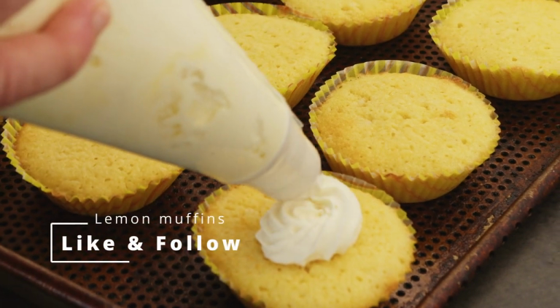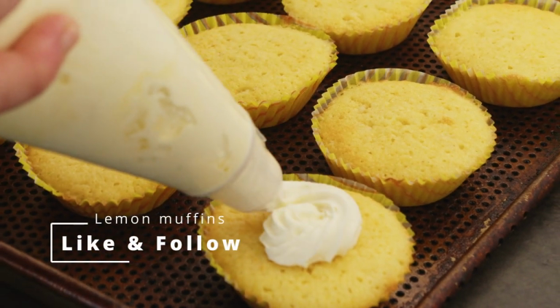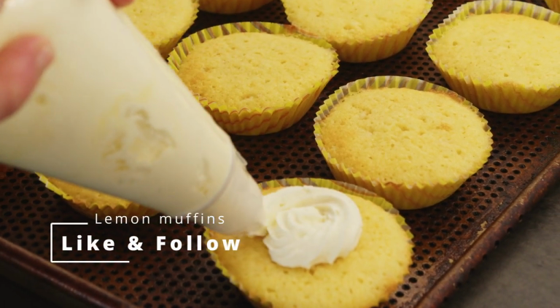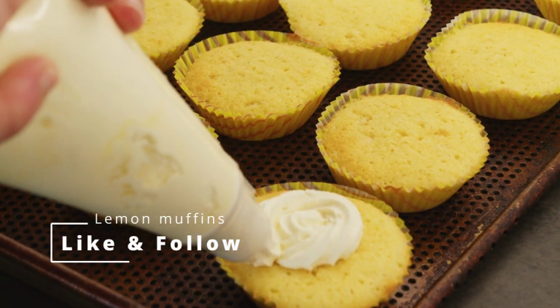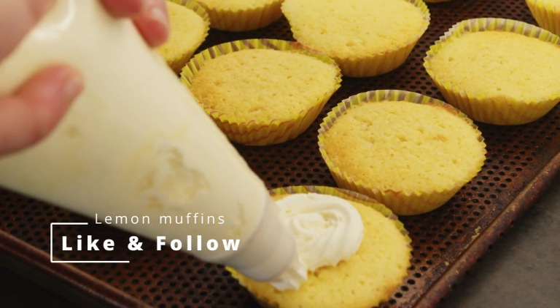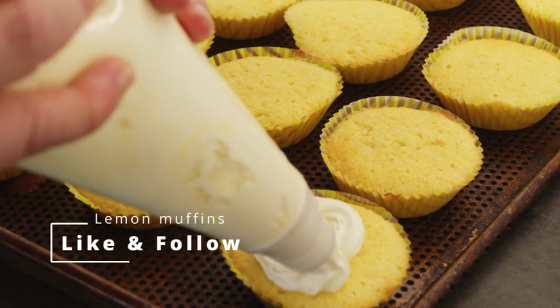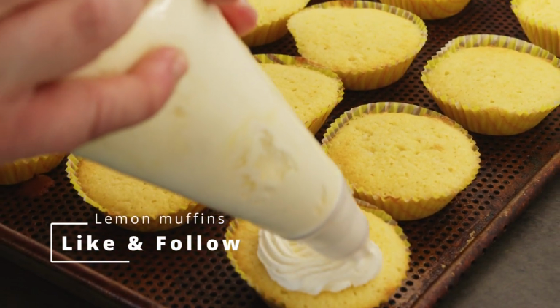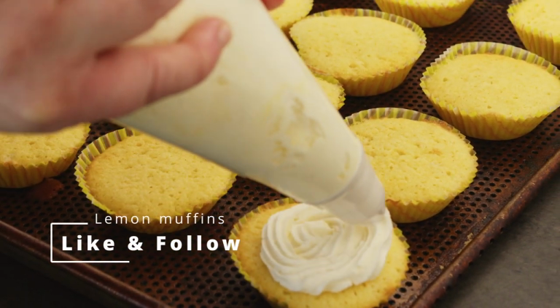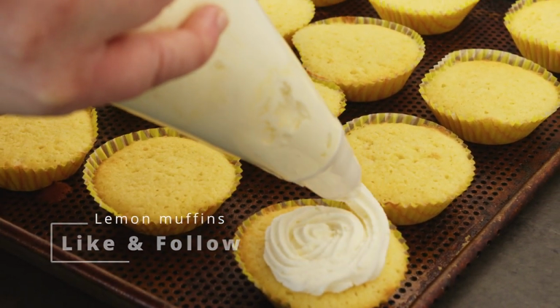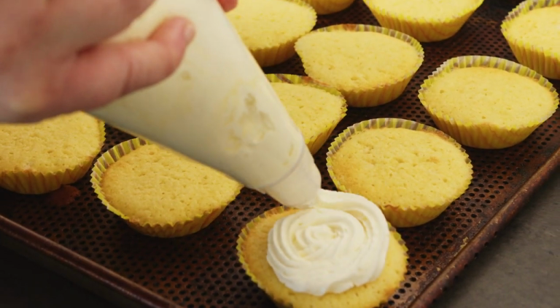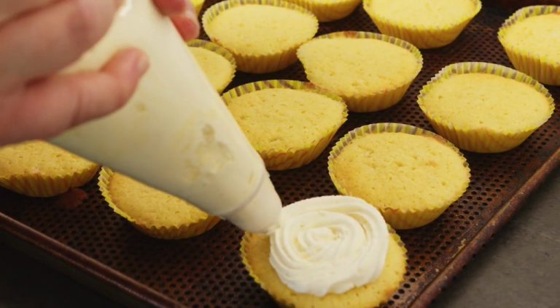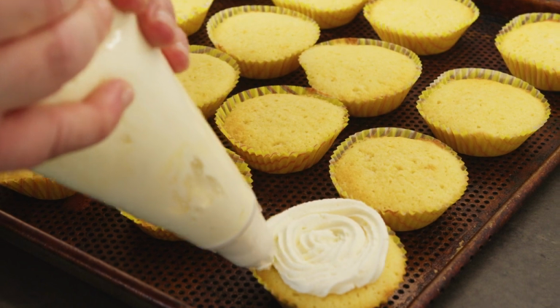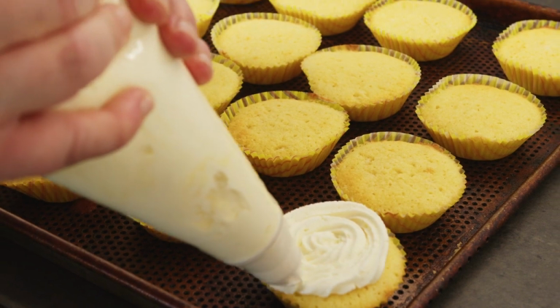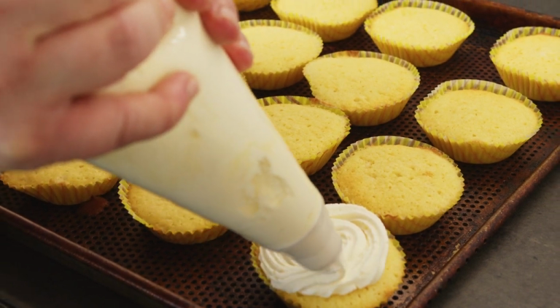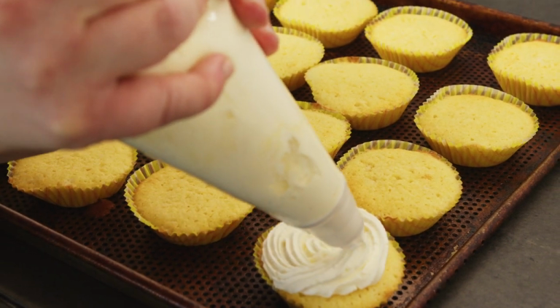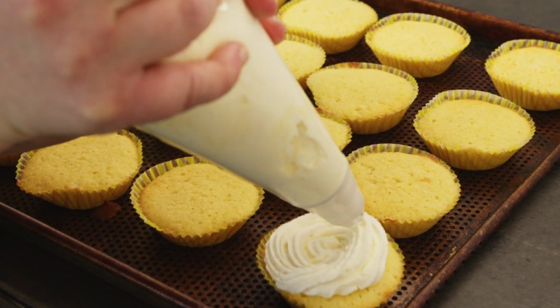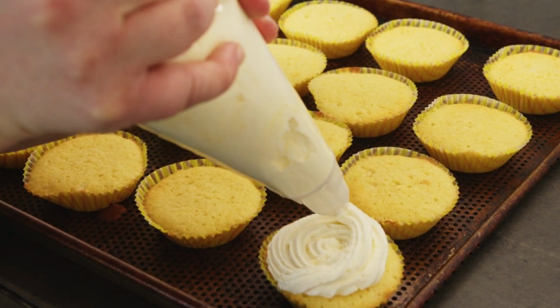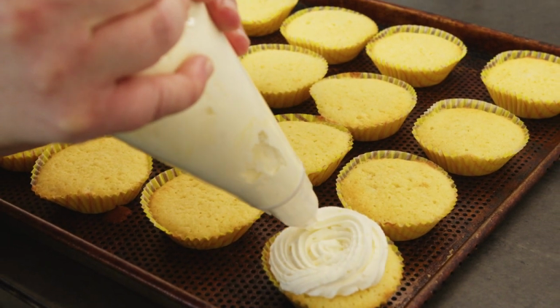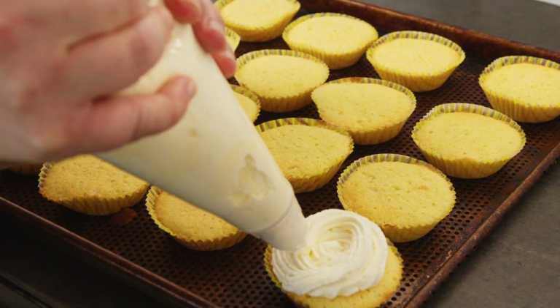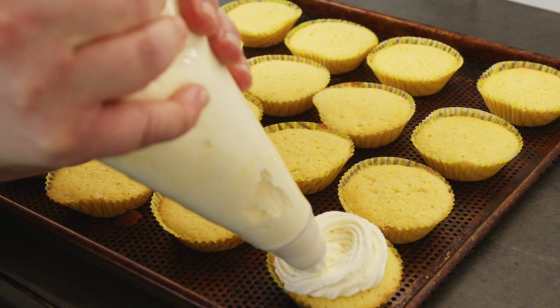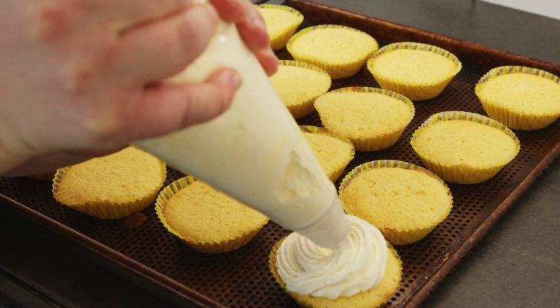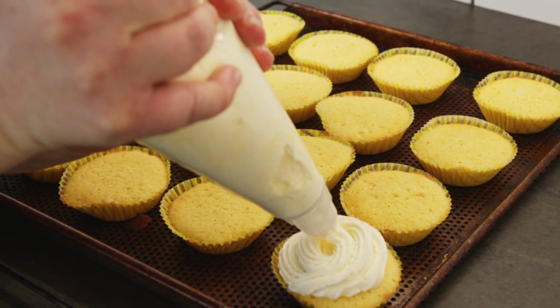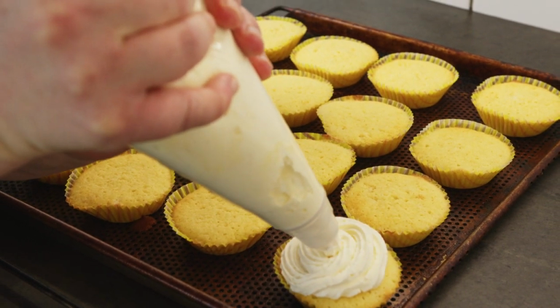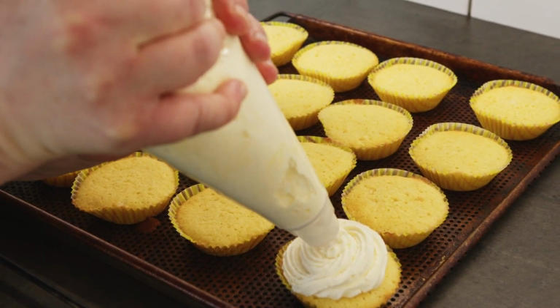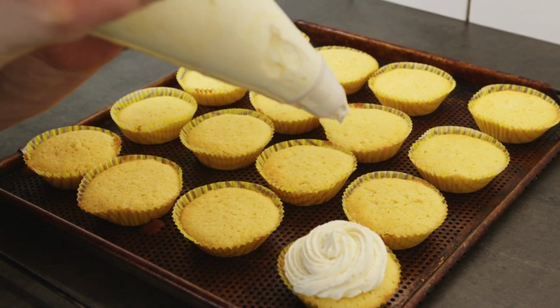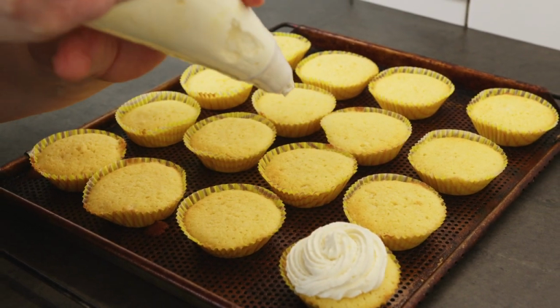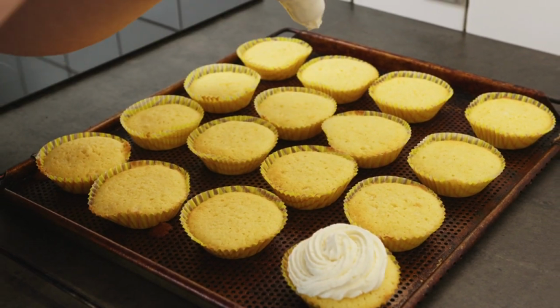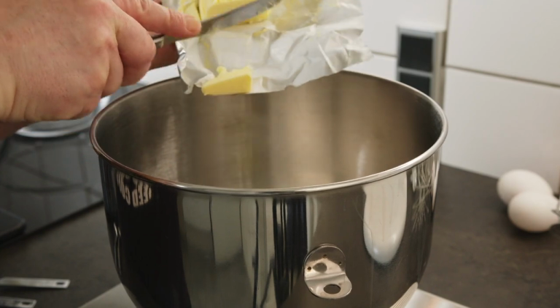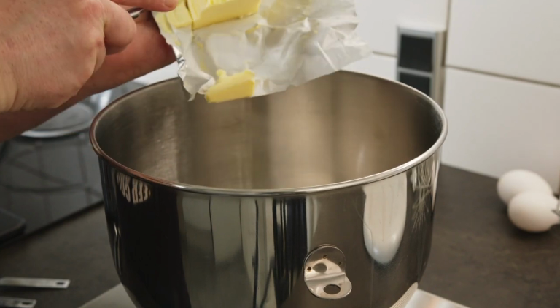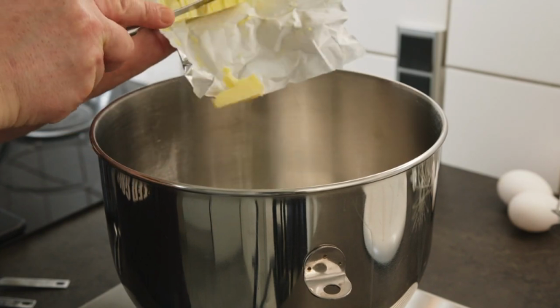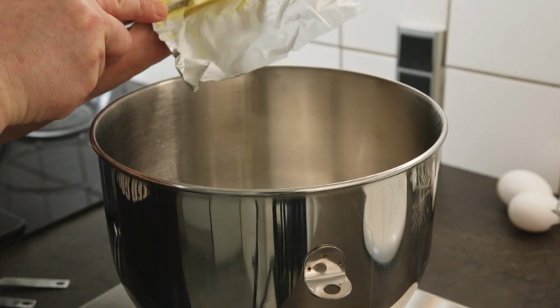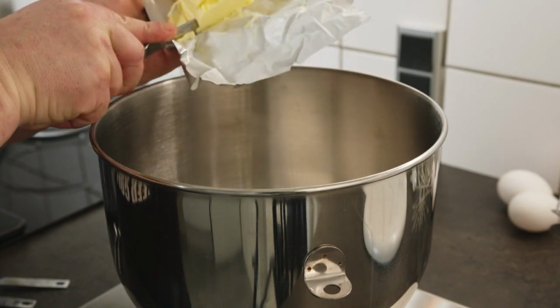Muffins can be so full of flavor and delicious, though I need to practice making the buttercream look nice — they turned out great. If you have any tips and tricks for me, let me know in the comments.